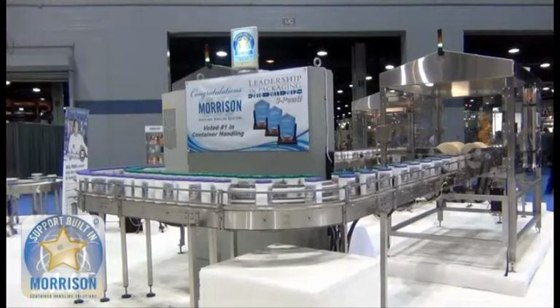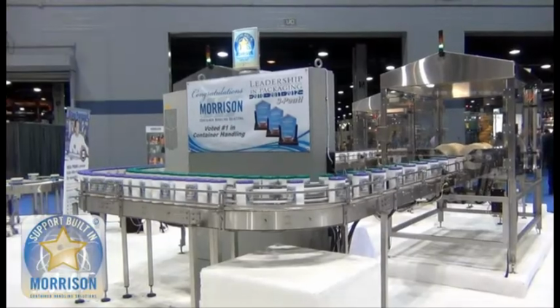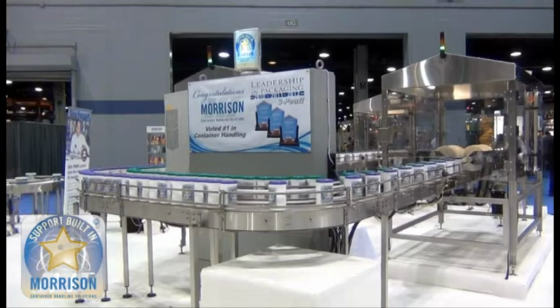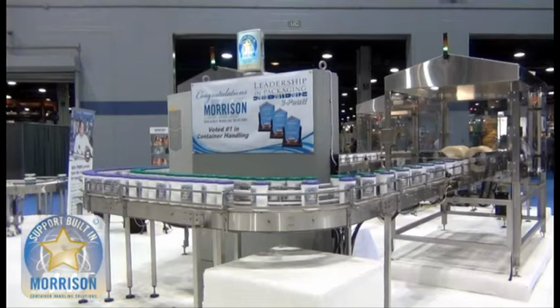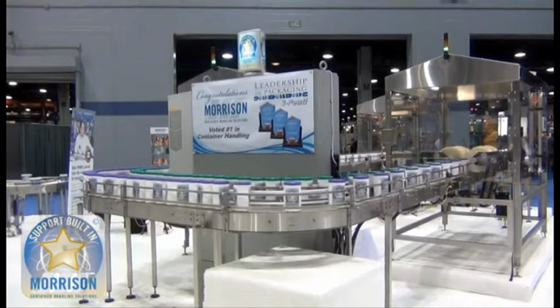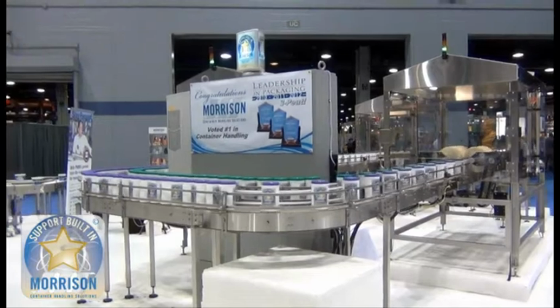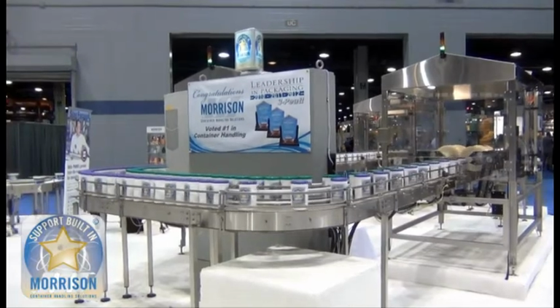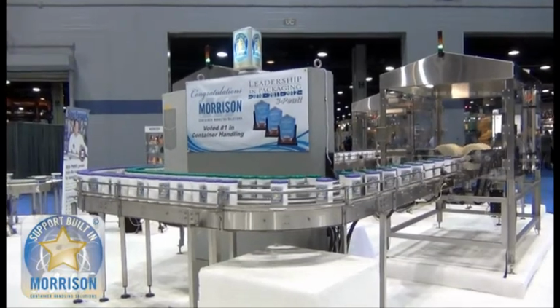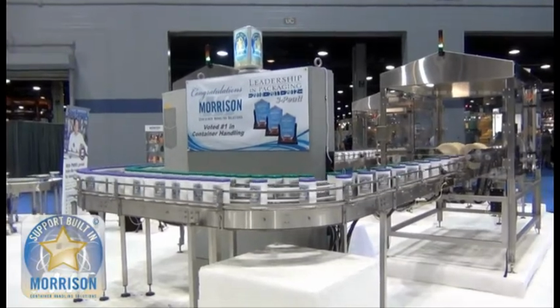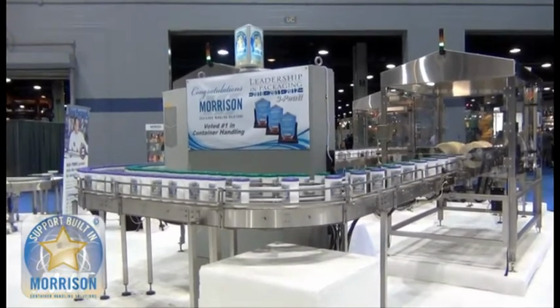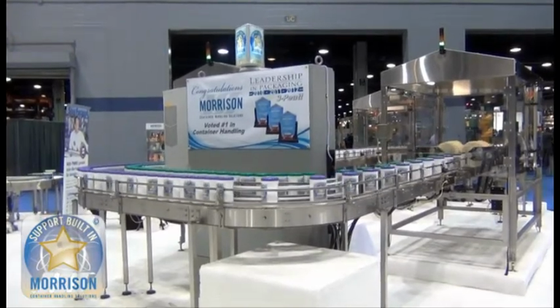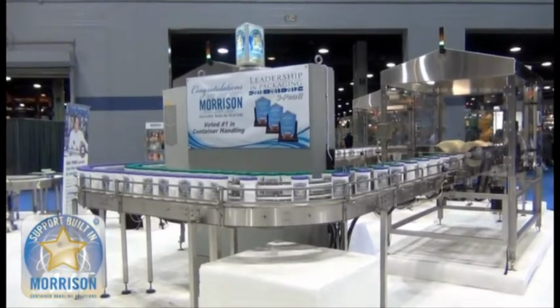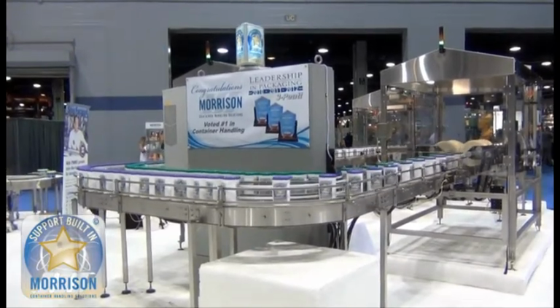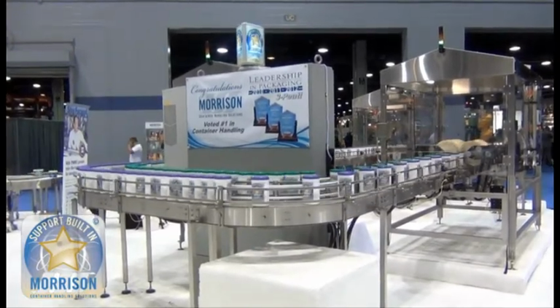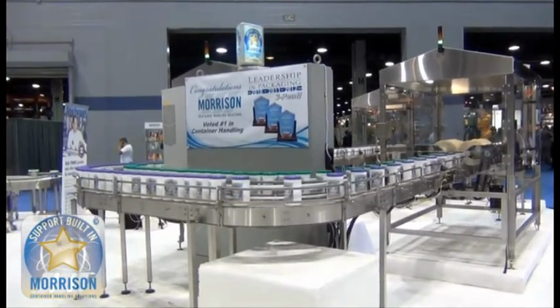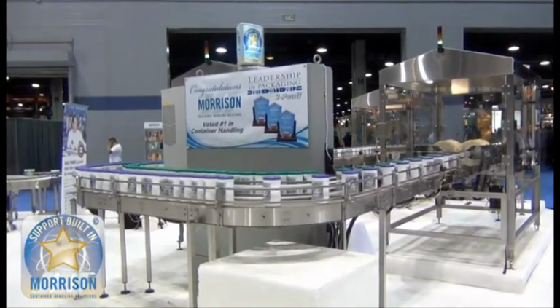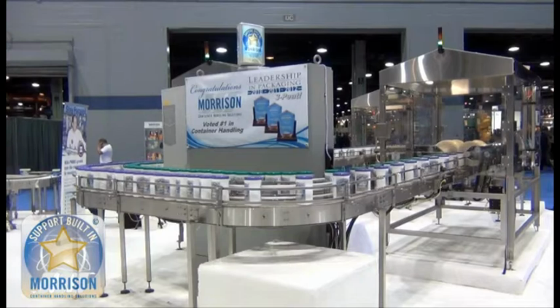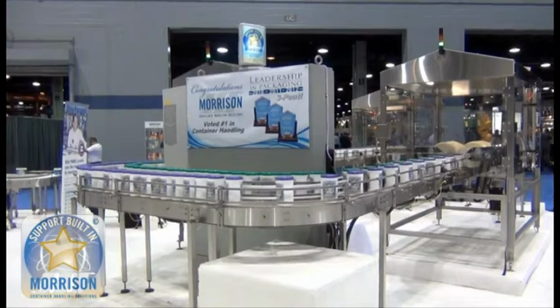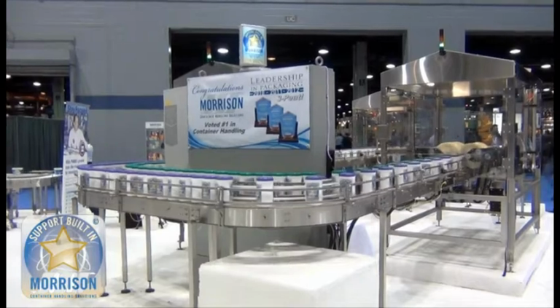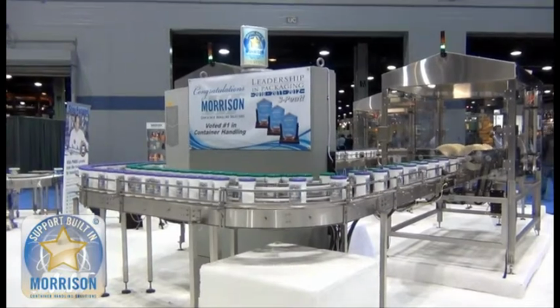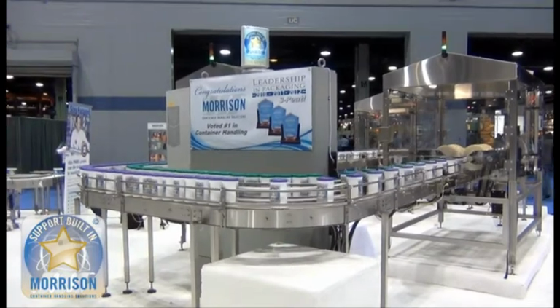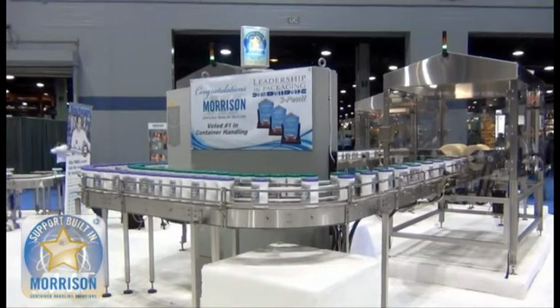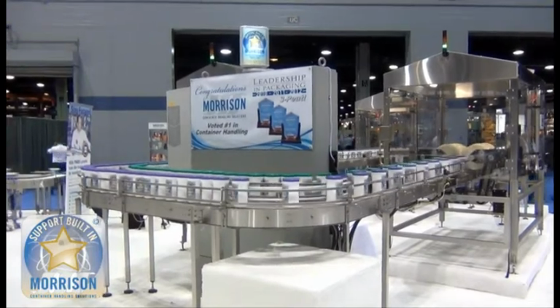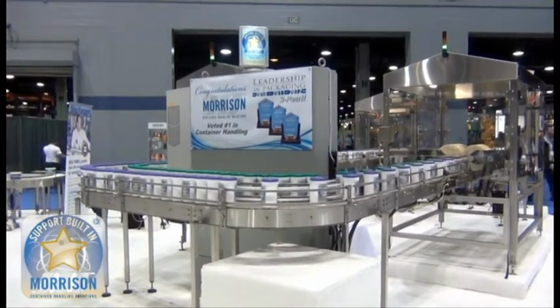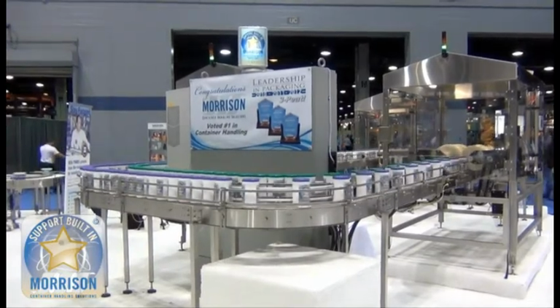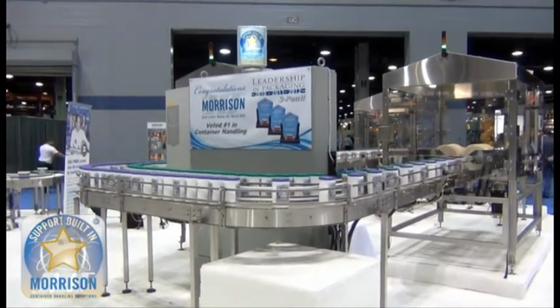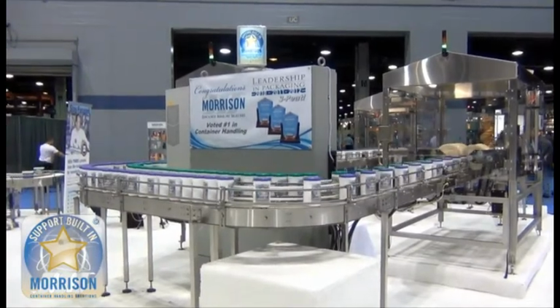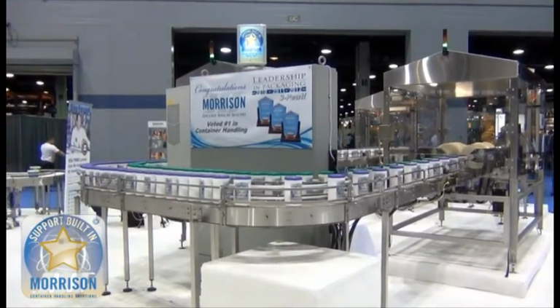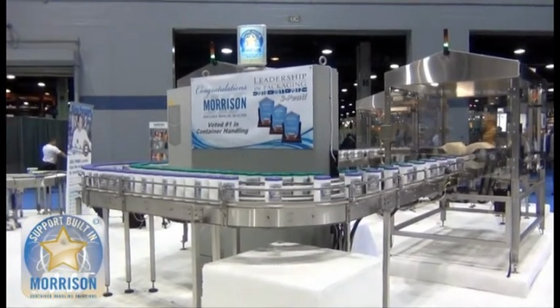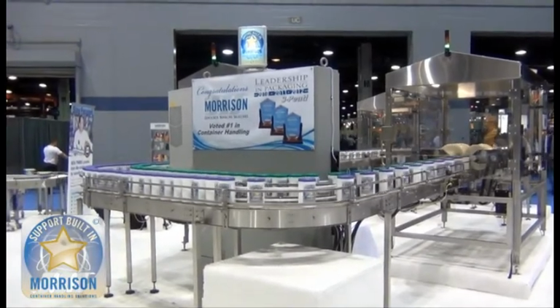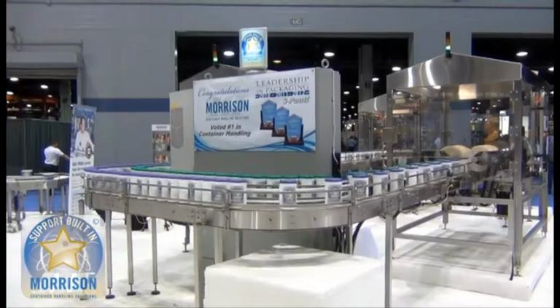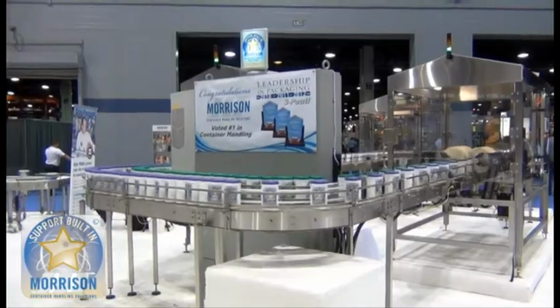Customer-focused solutions such as these are an example of why Morrison Container Handling Solutions has been voted number one in the container handling category in leadership in packaging for three consecutive years.